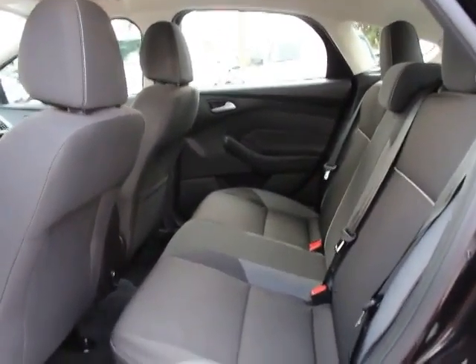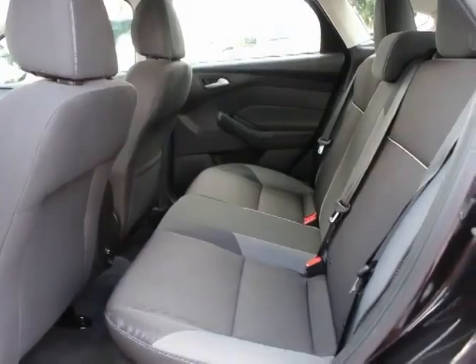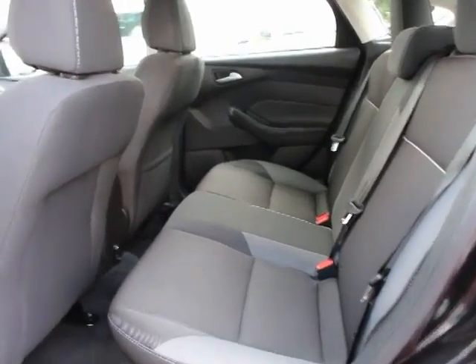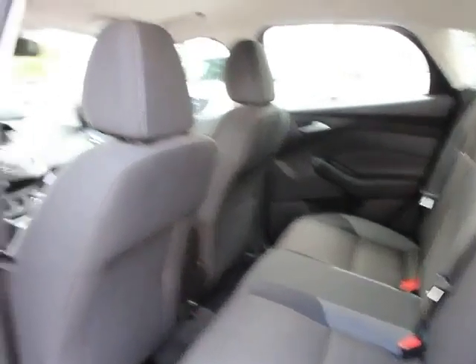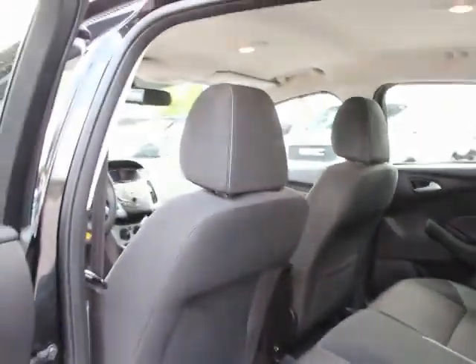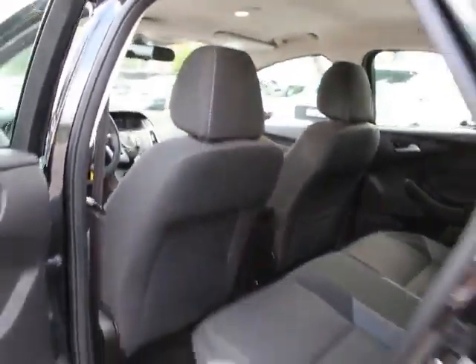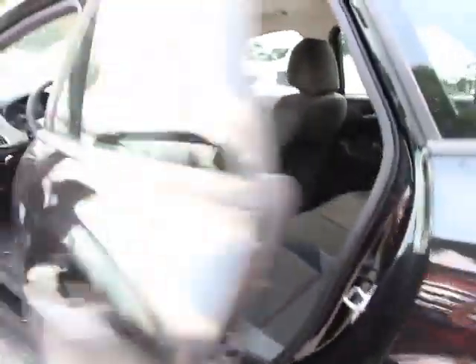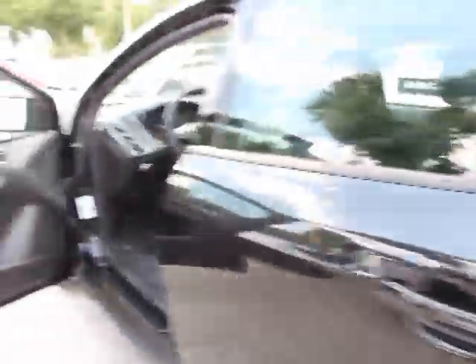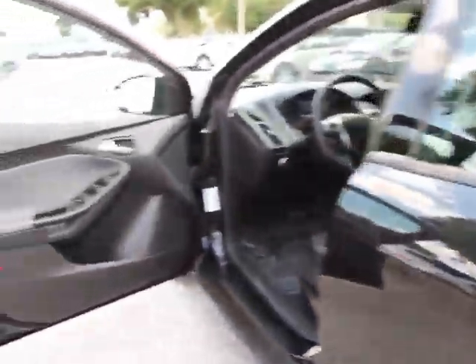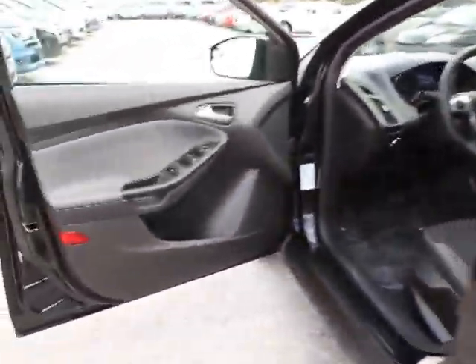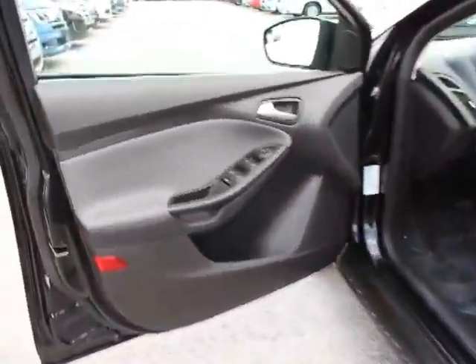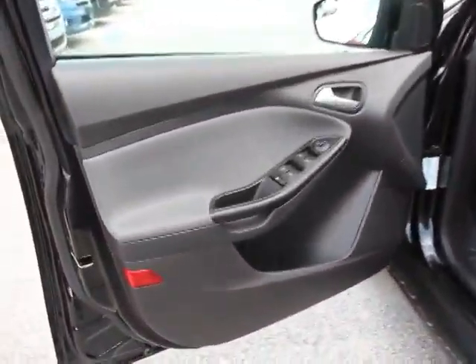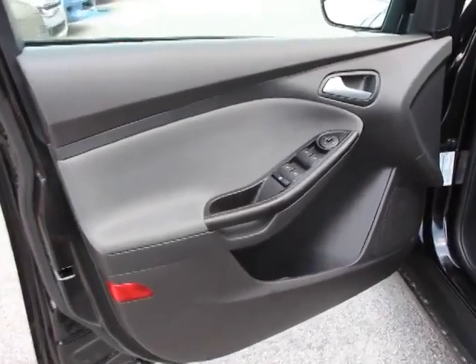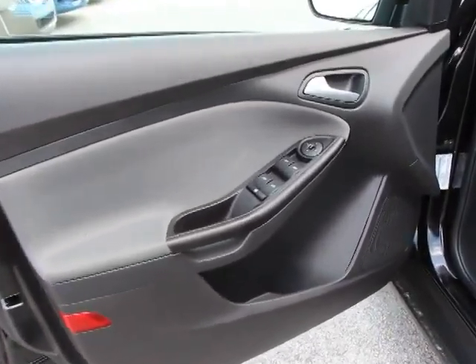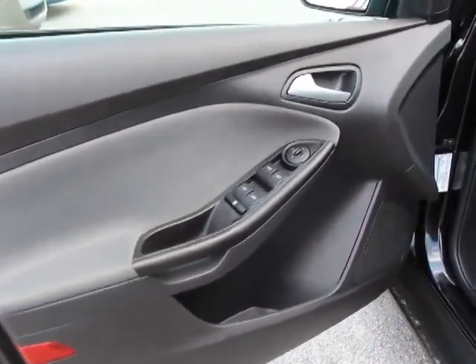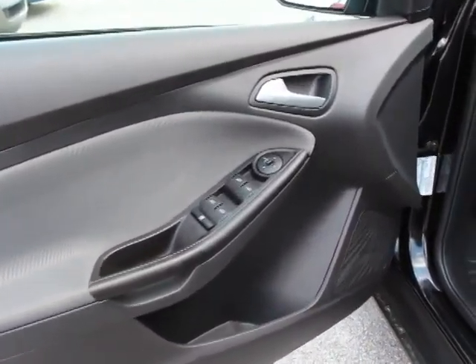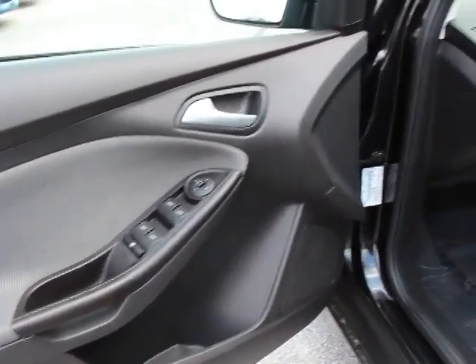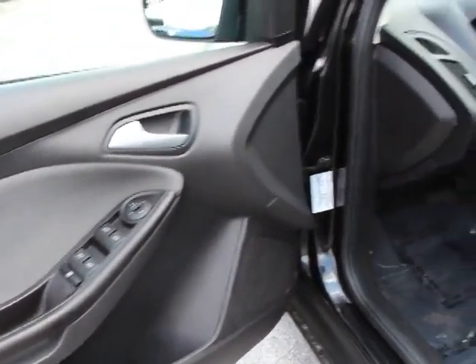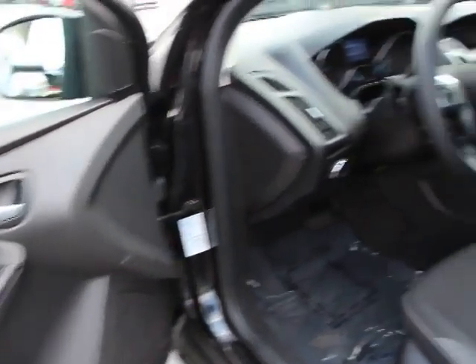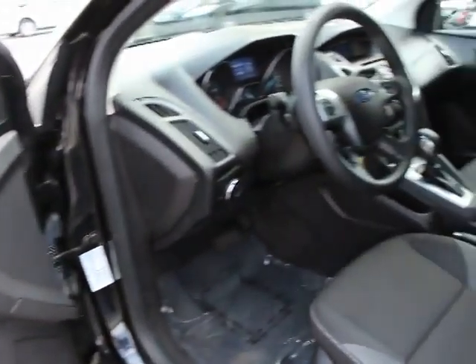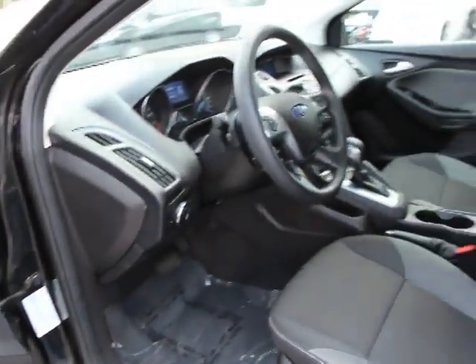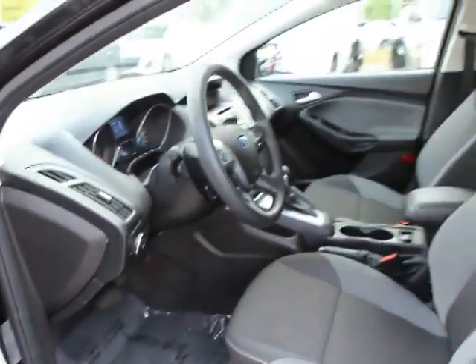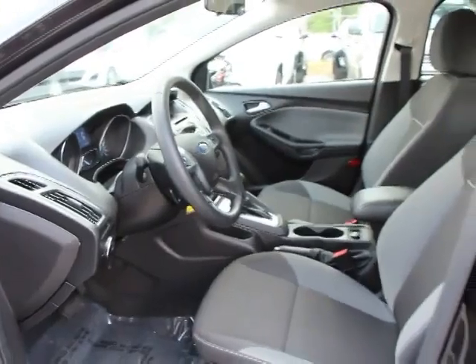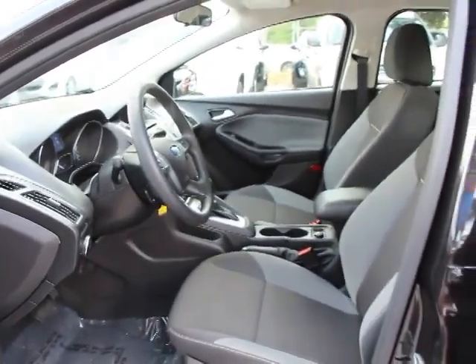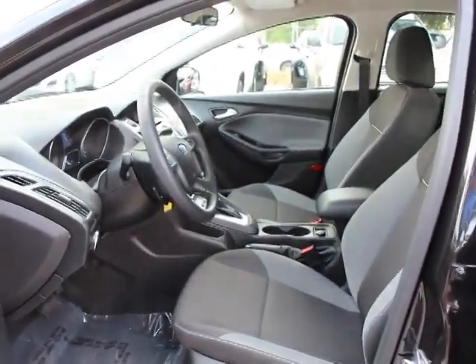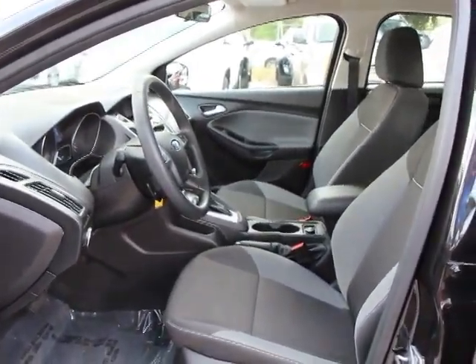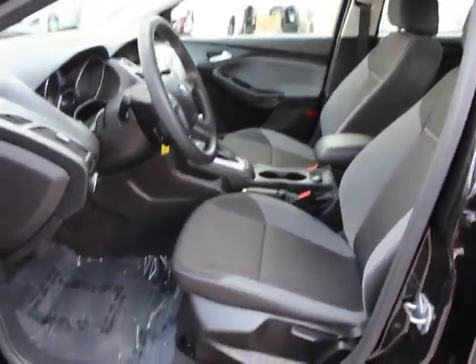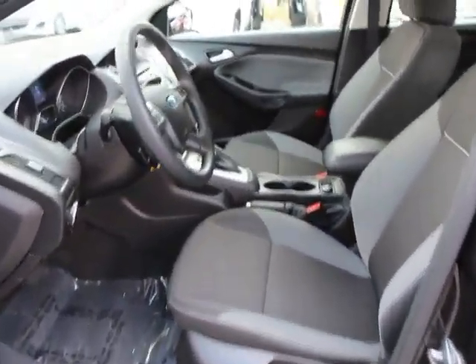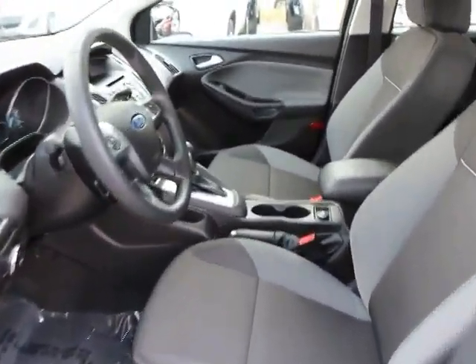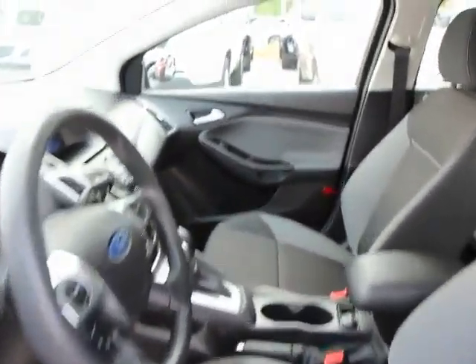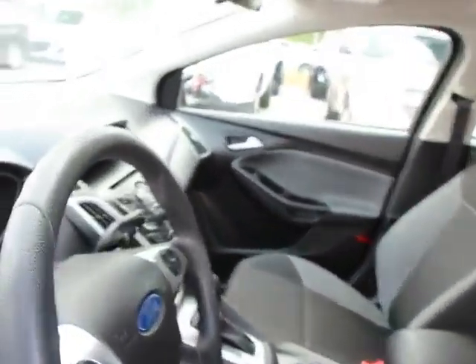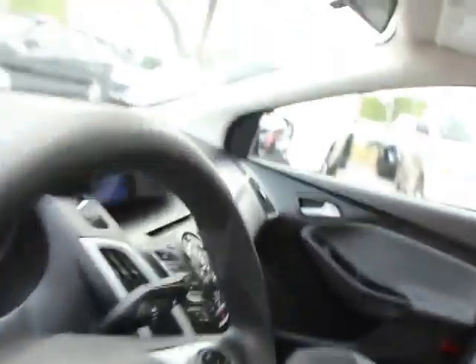Power windows, electronic stability control, fog lights, remote keyless entry, tachometer, sync equipment group, panic alarm, convenience package, rear window wiper, tilt steering wheel, perimeter alarm, rear spoiler.